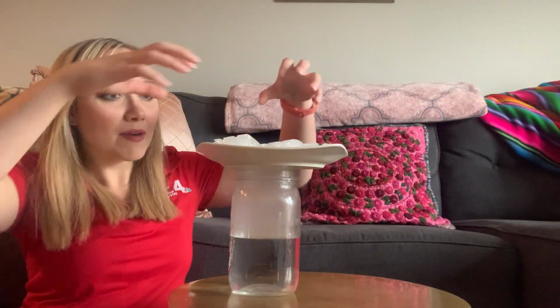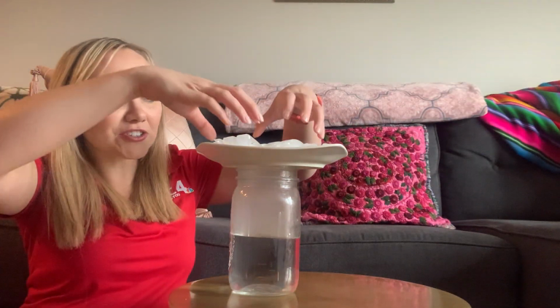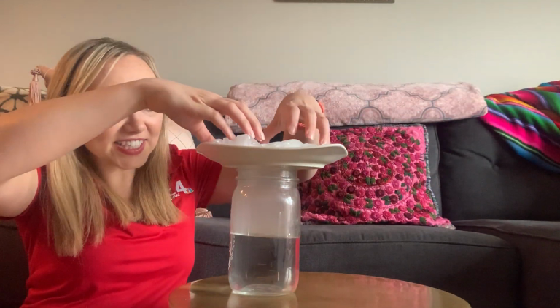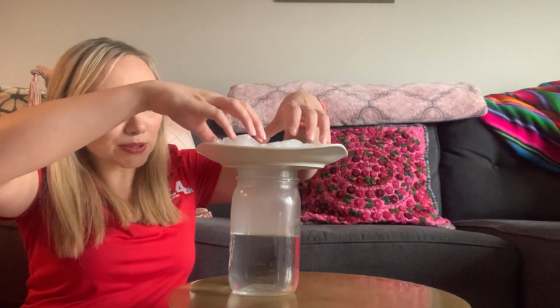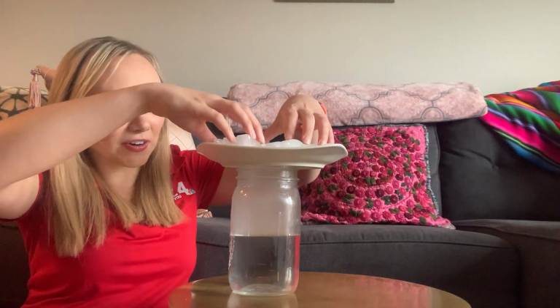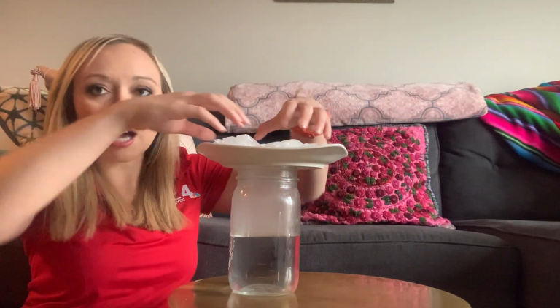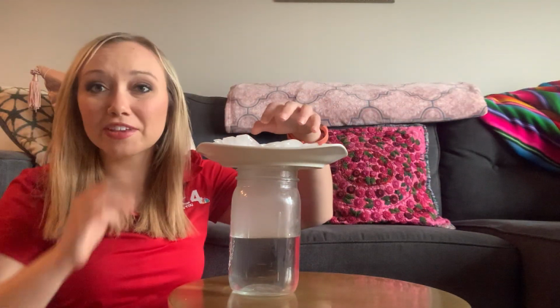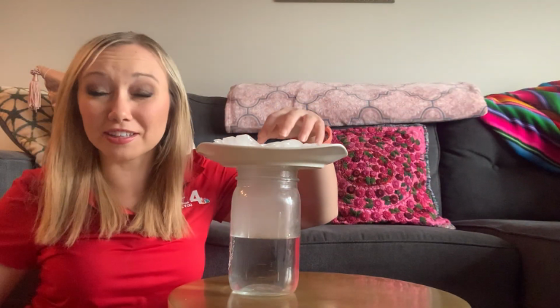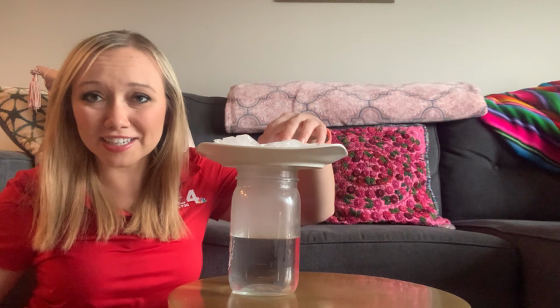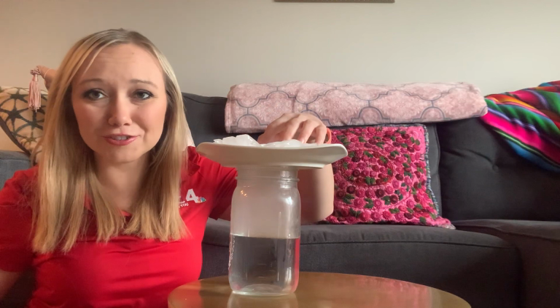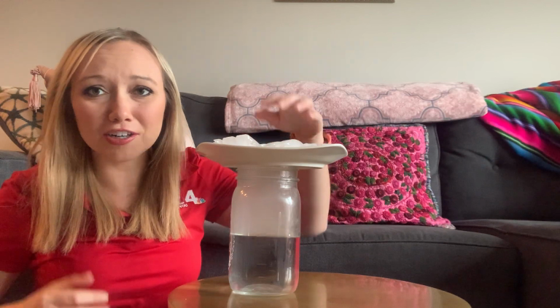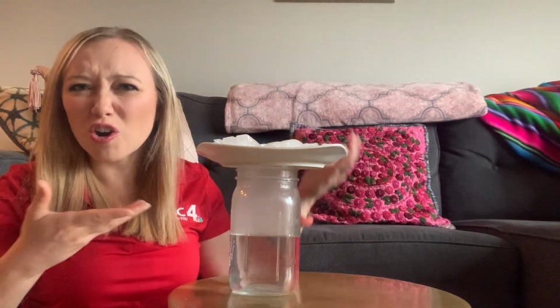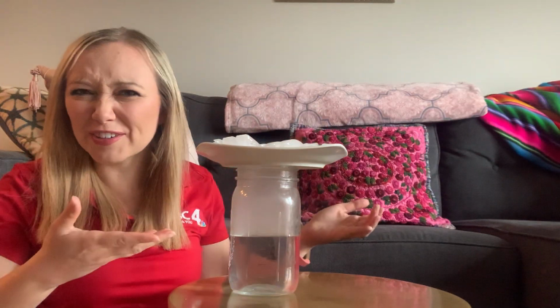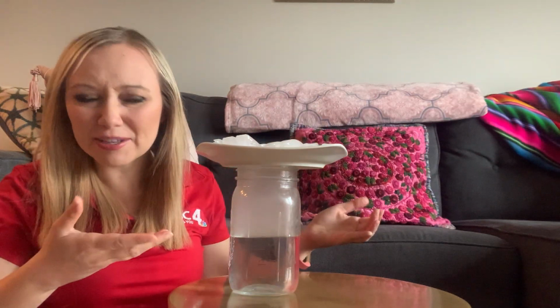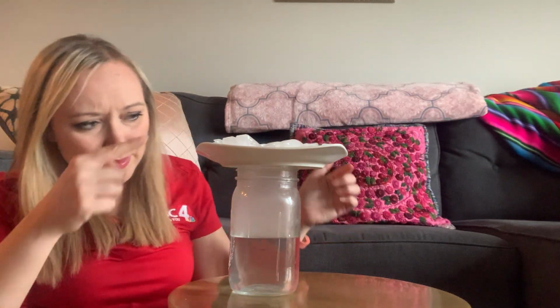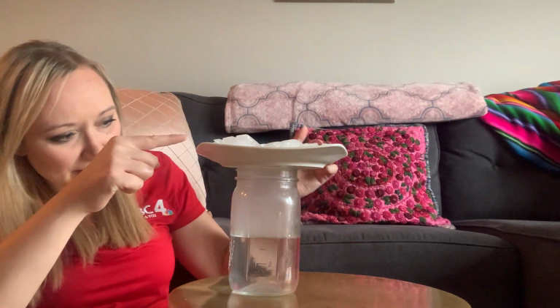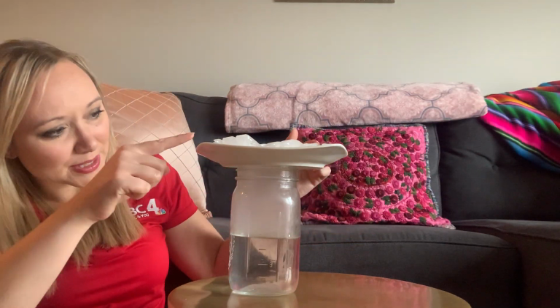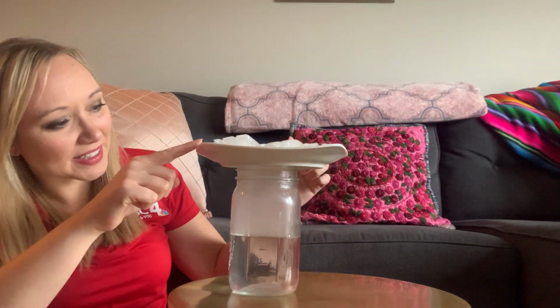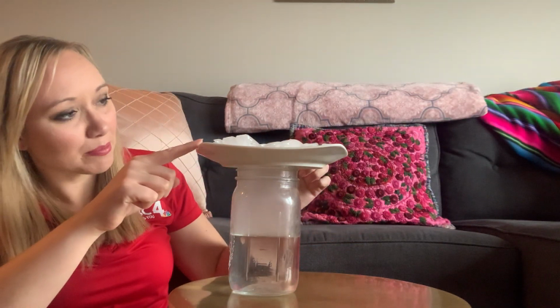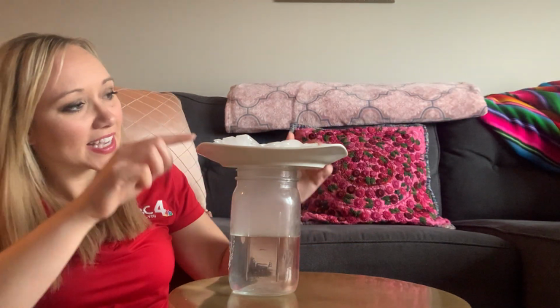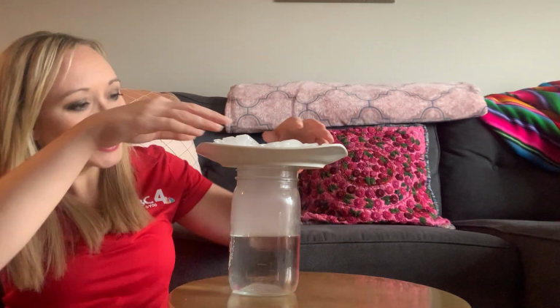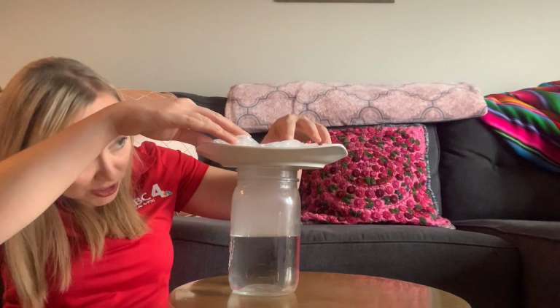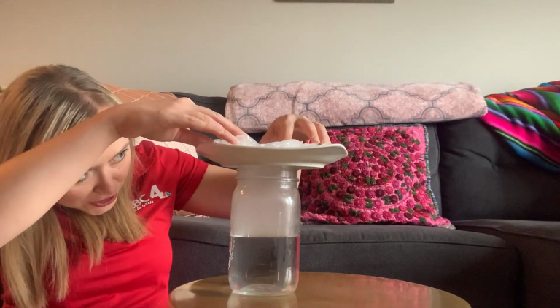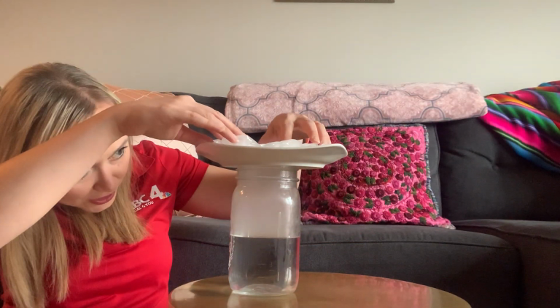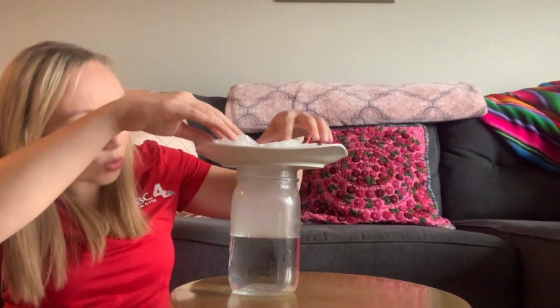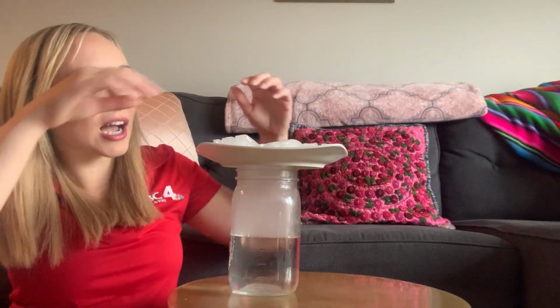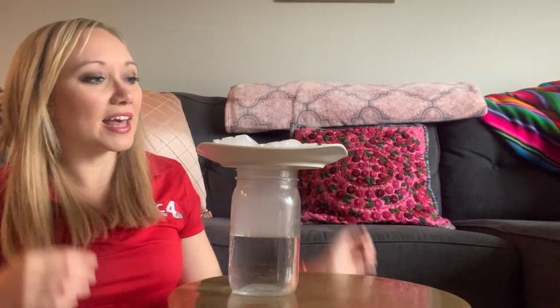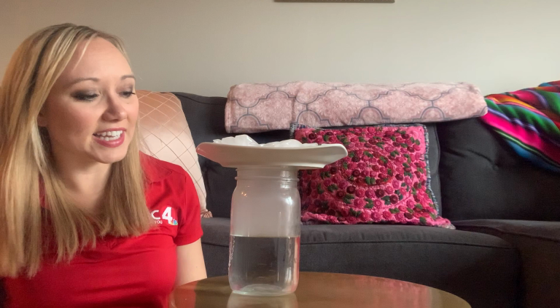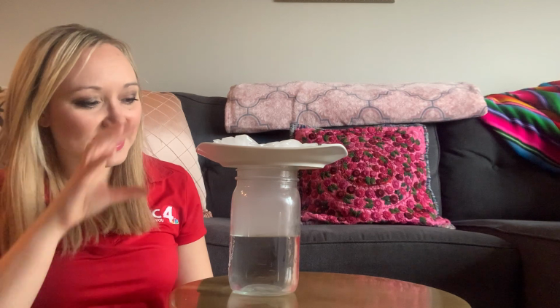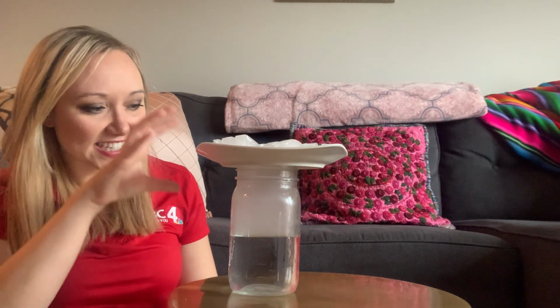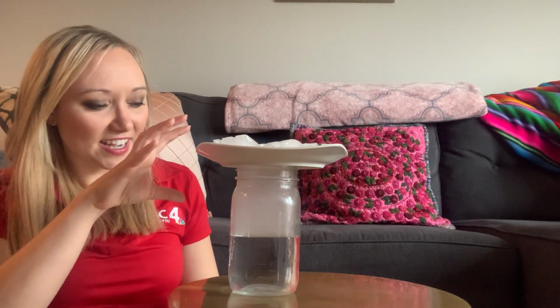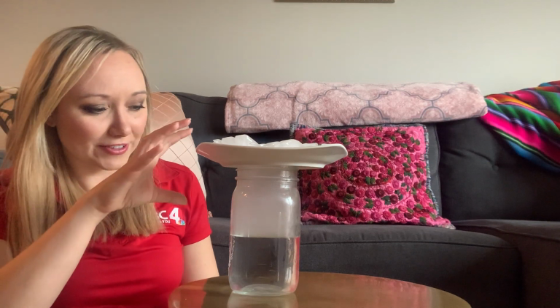Make sure the ice cubes are on top of either the lid of your jar, or if you're using something like a plate, just make sure that the whole top of the jar is nice and covered.